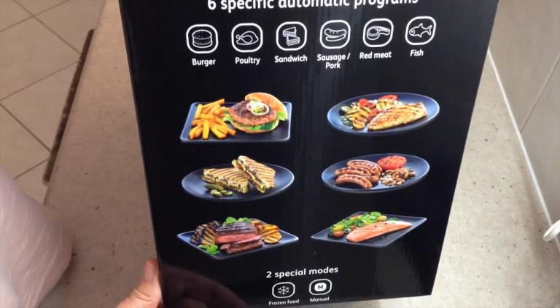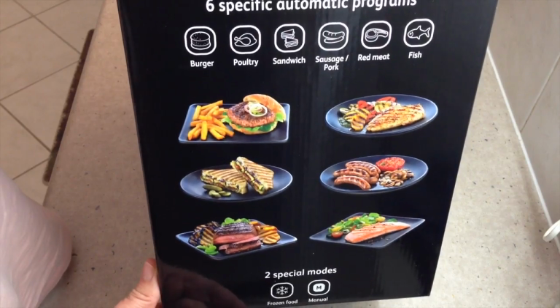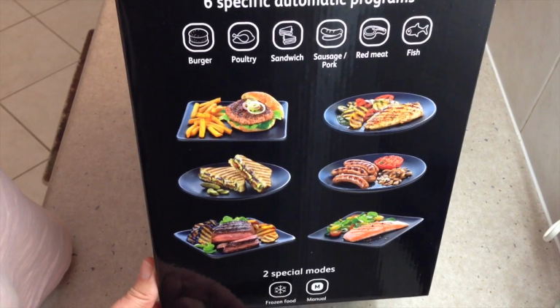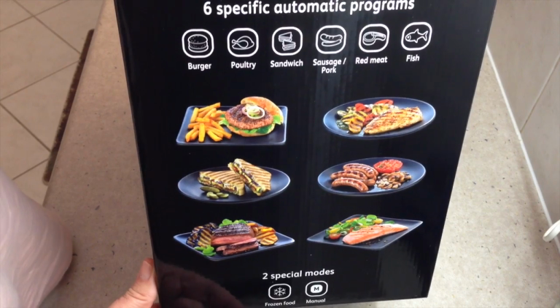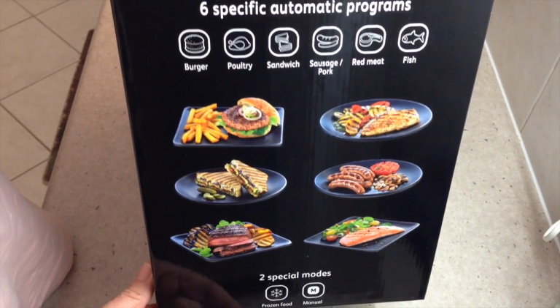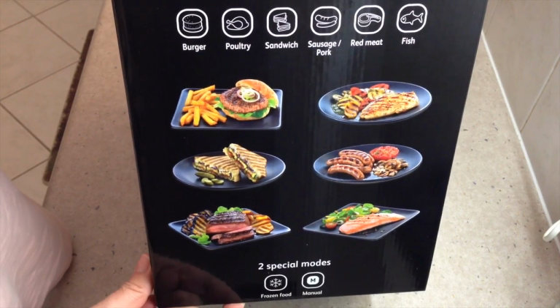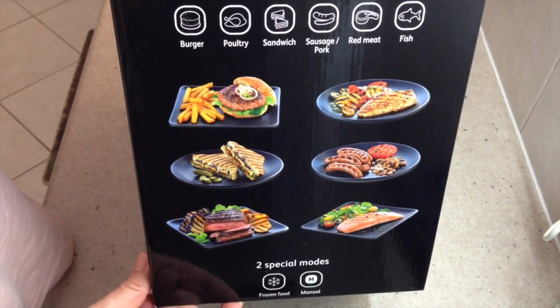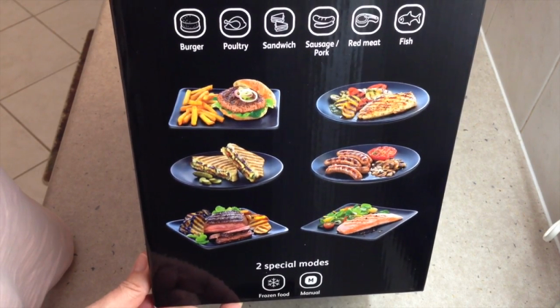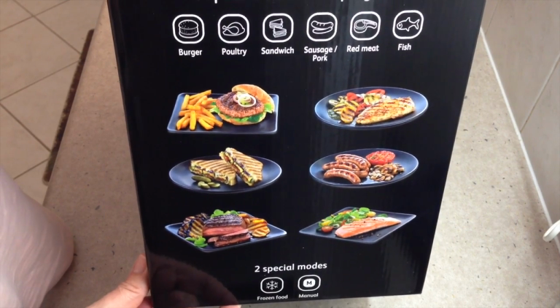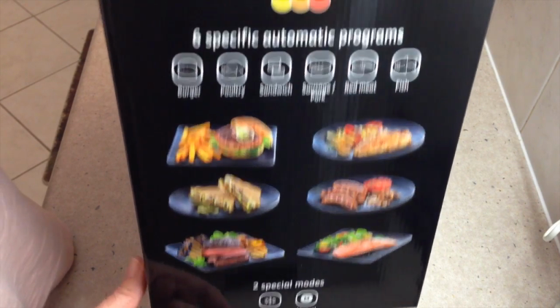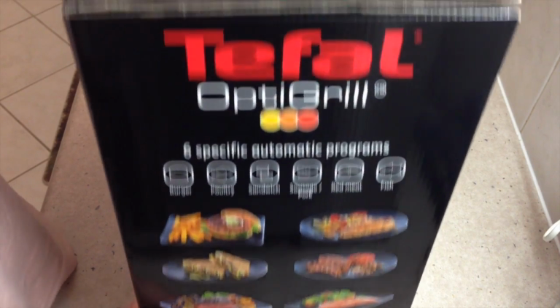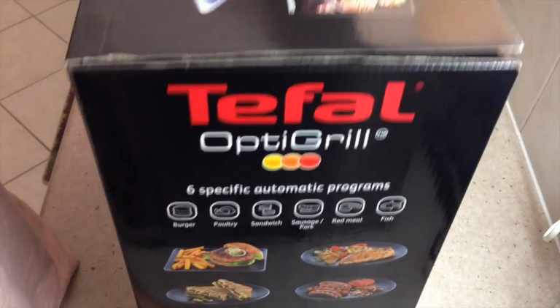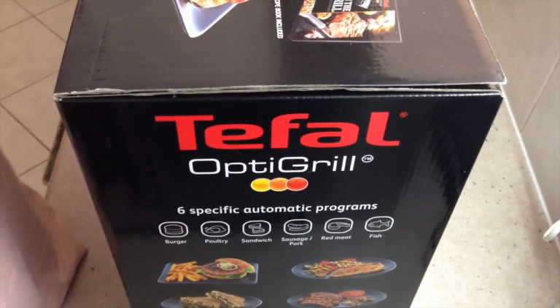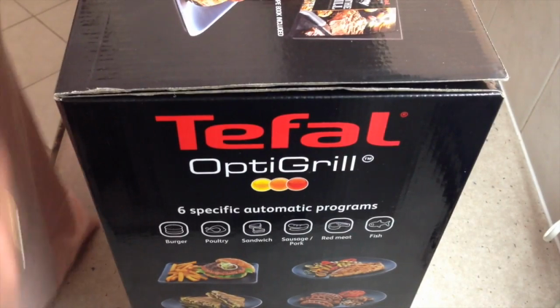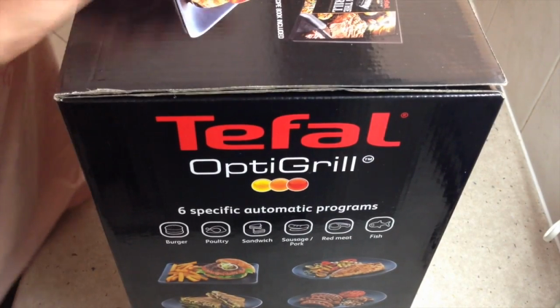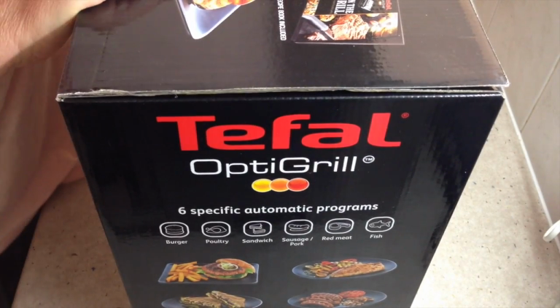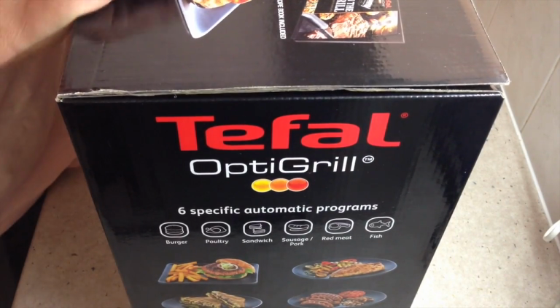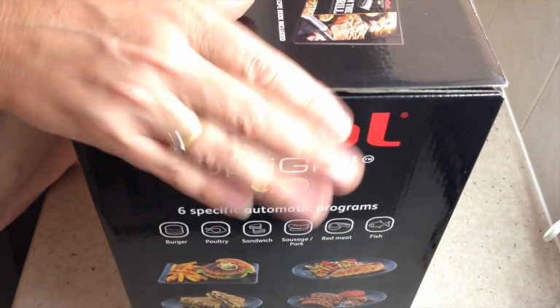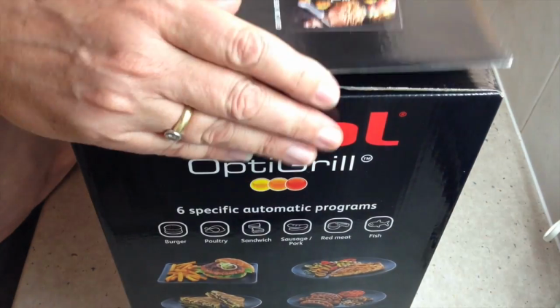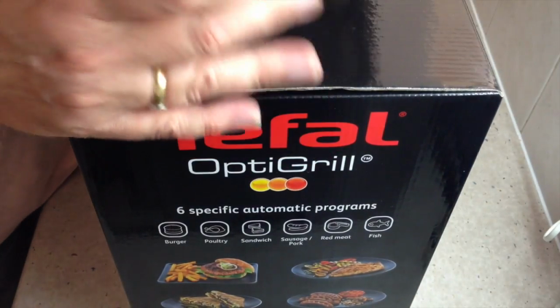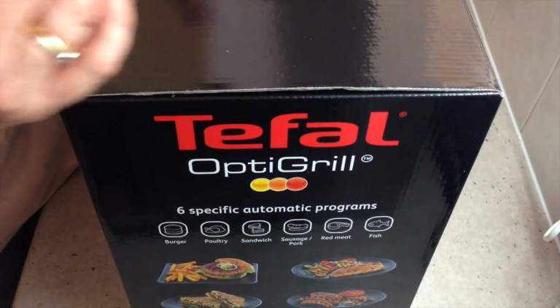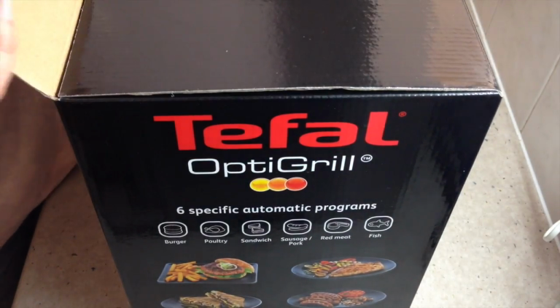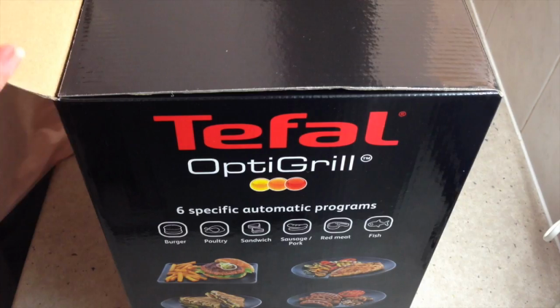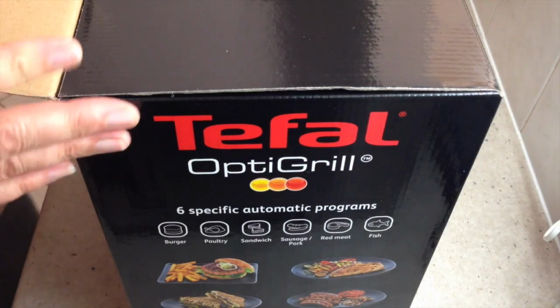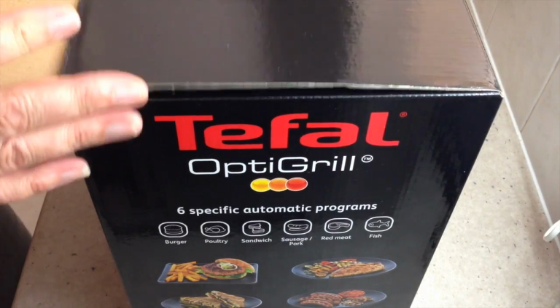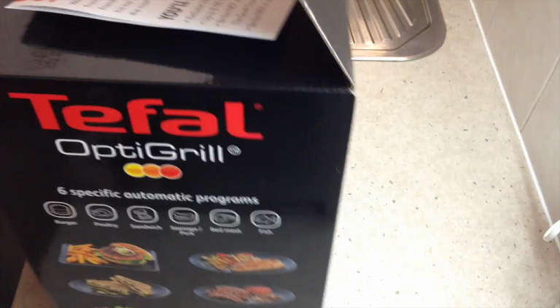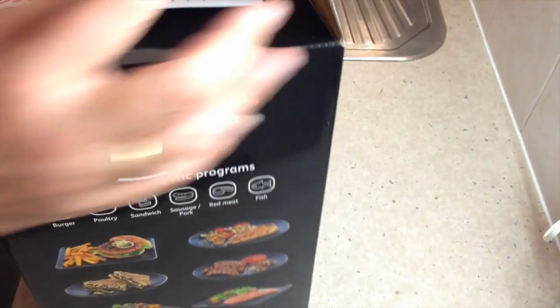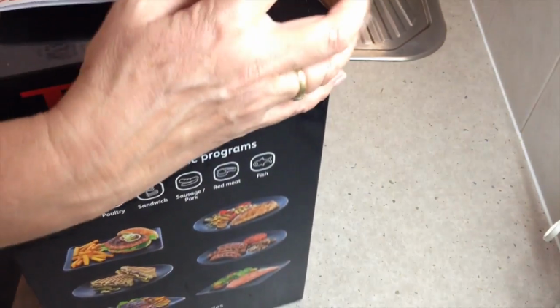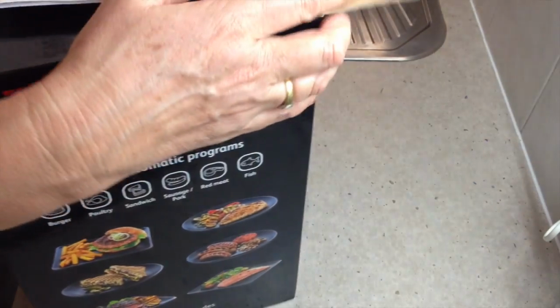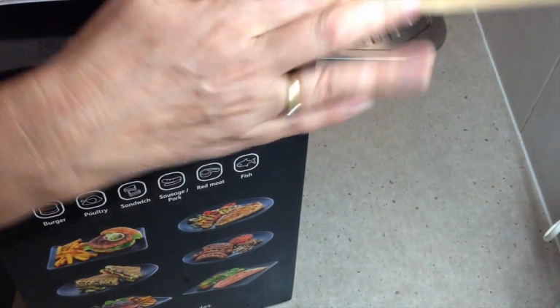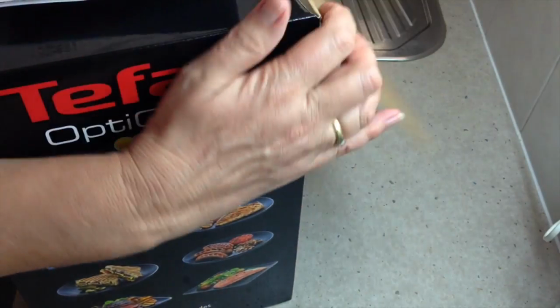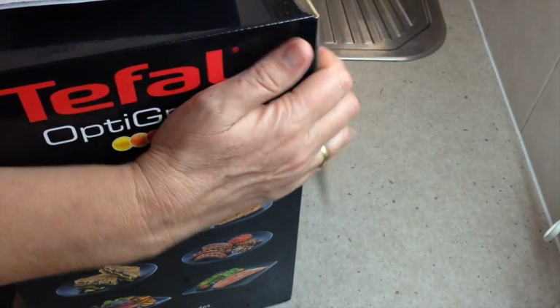It will cook food from solid frozen and it also has a manual function. You can cook vegetables on it, fruits on it — and this is what you get in the box.